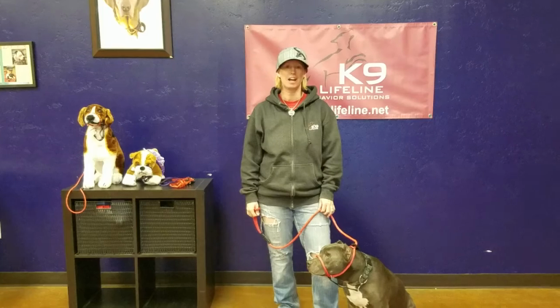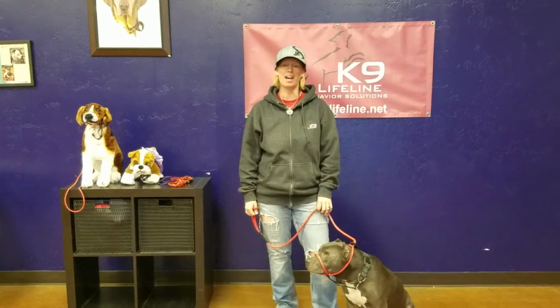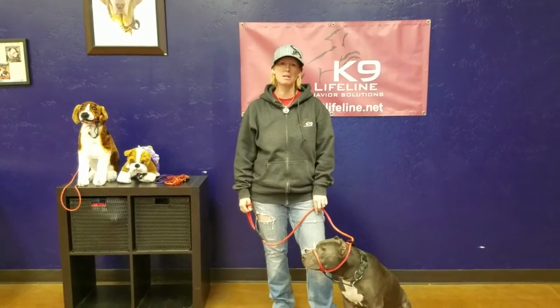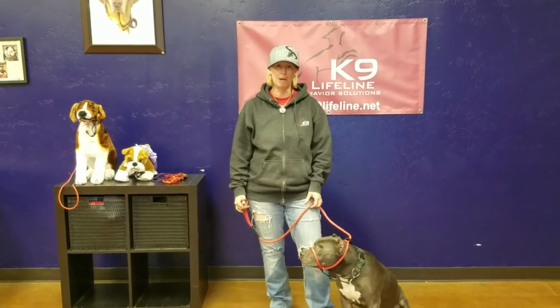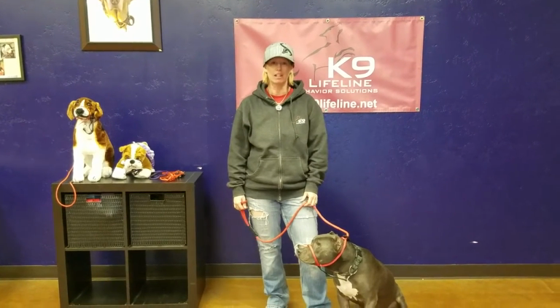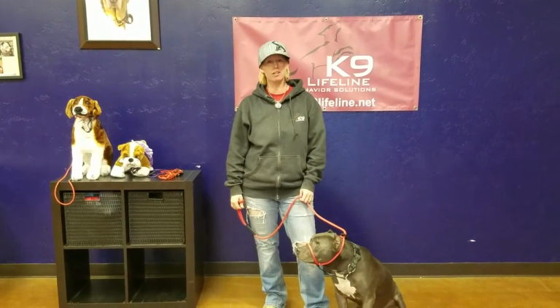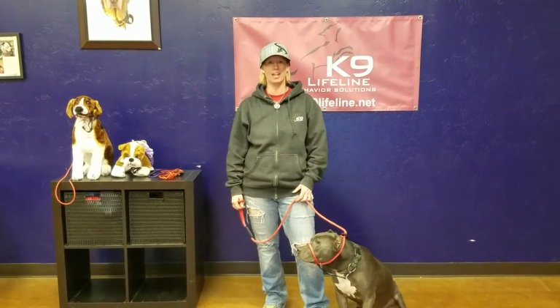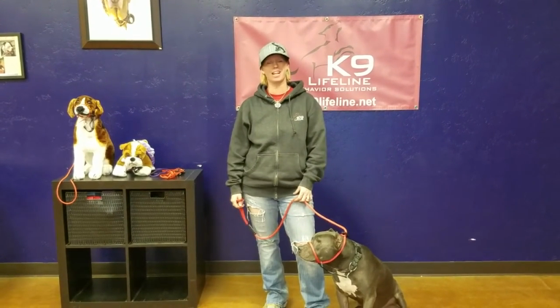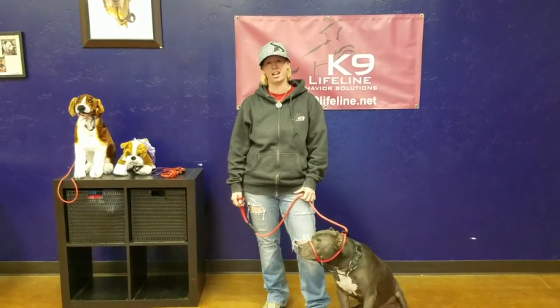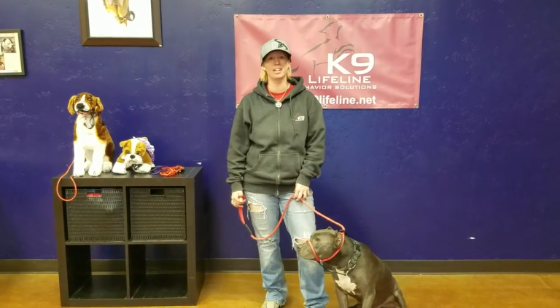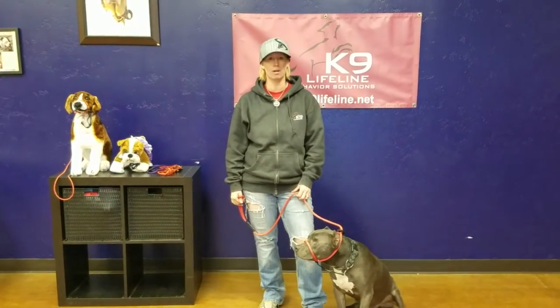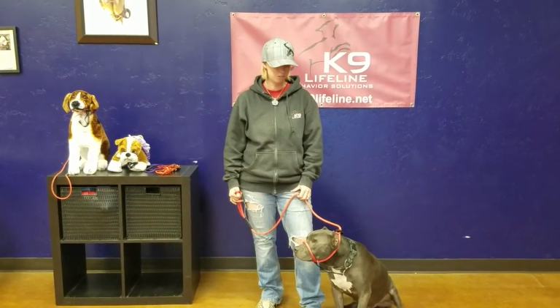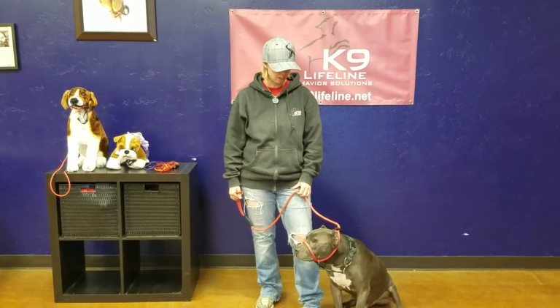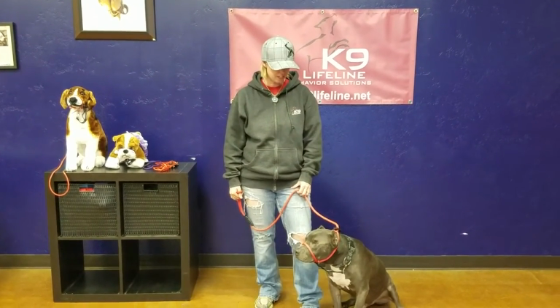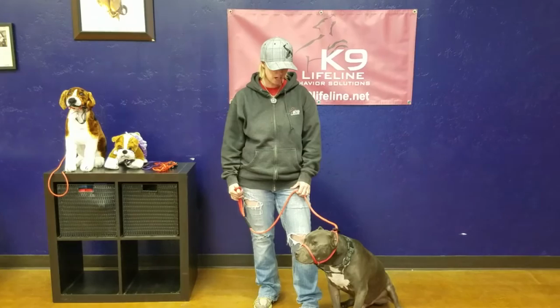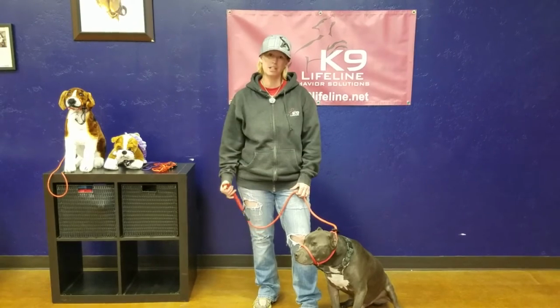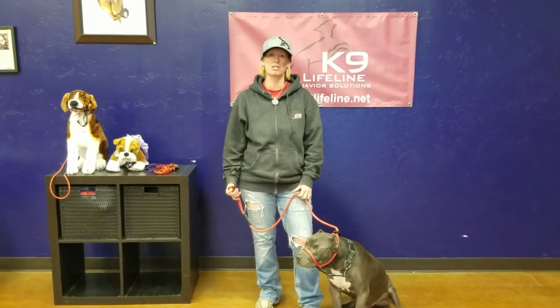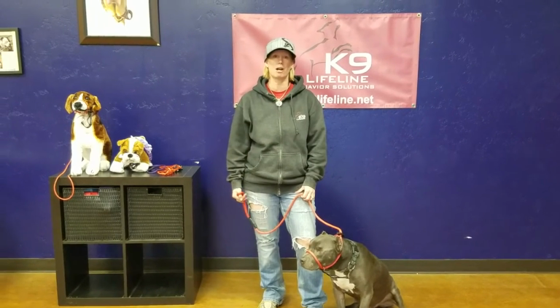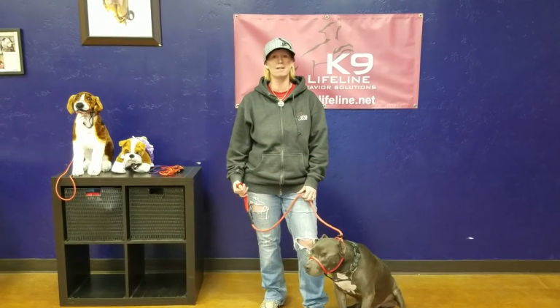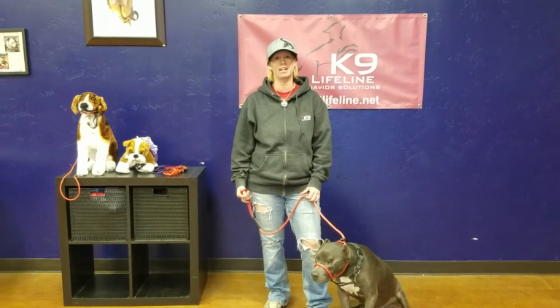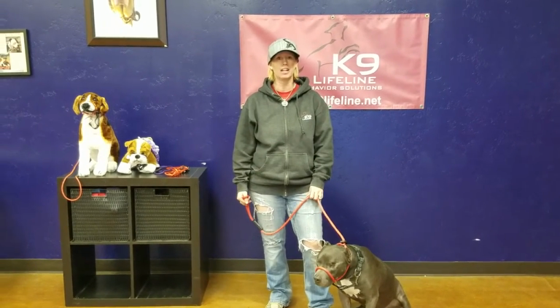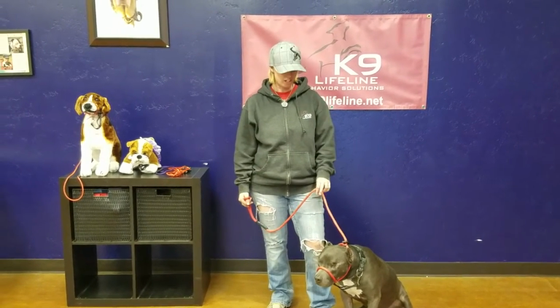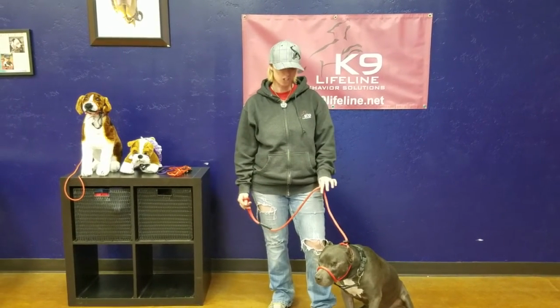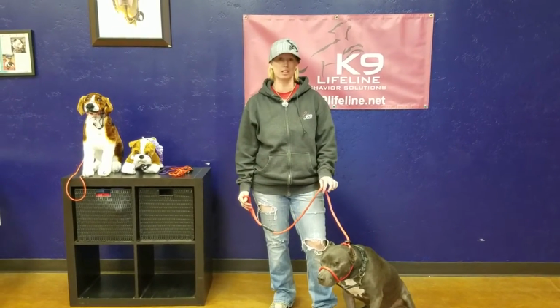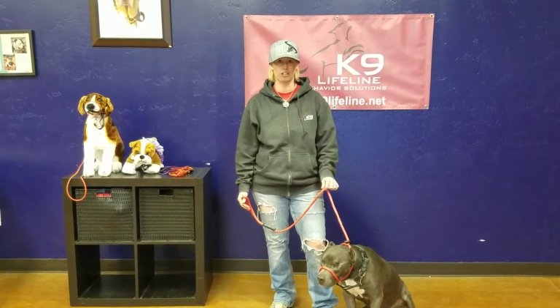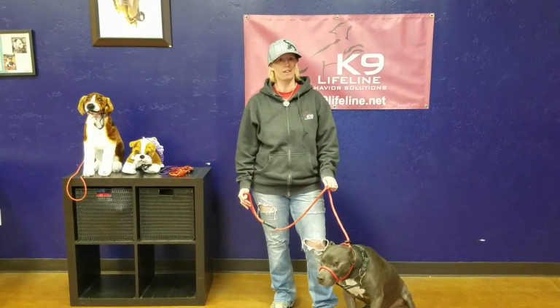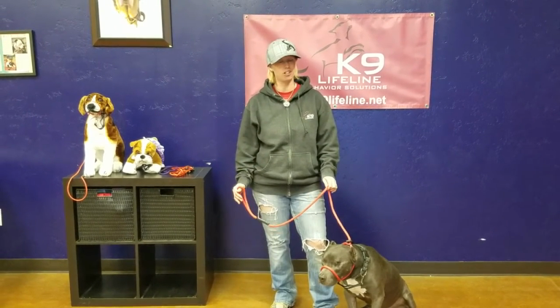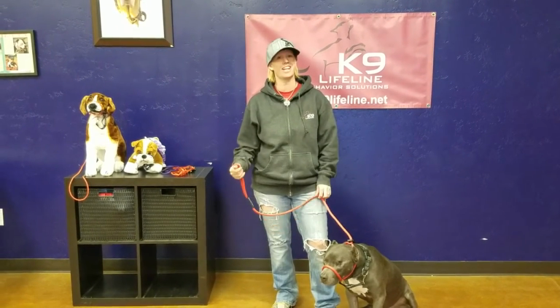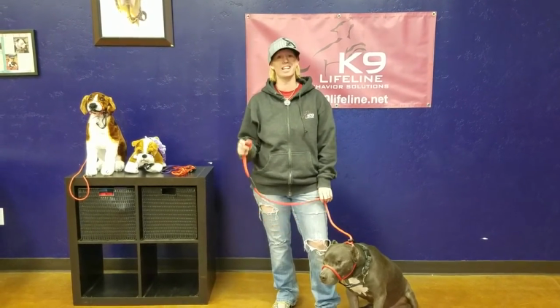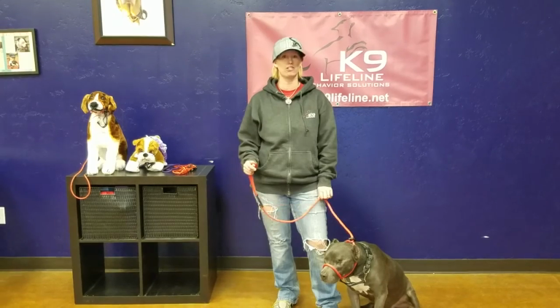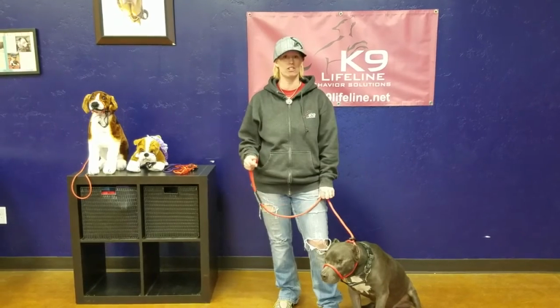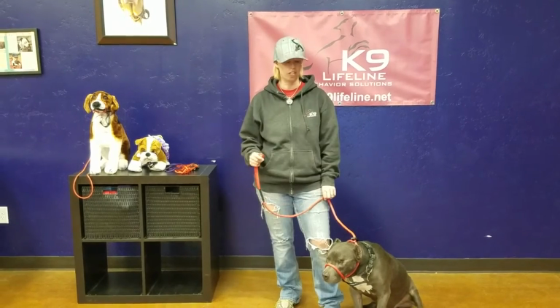Hi, I'm Heather Beck, owner of K9 Lifeline in Draper, Utah. Today I wanted to demonstrate our patent-pending transitional leash, officially the K9 Lifeline transitional leash.